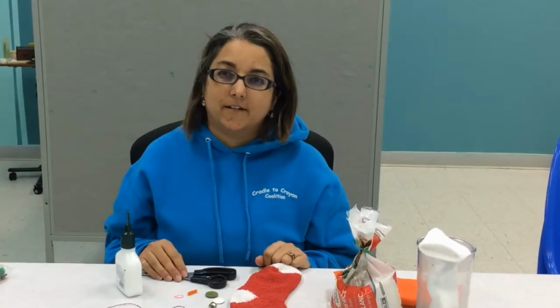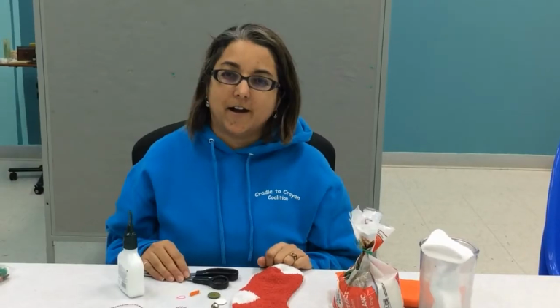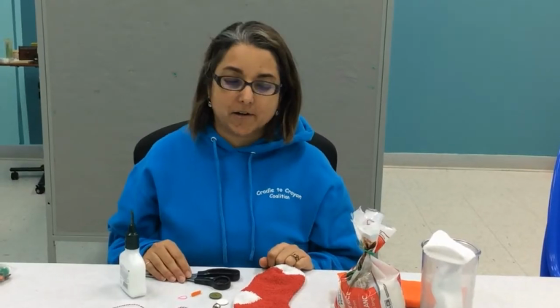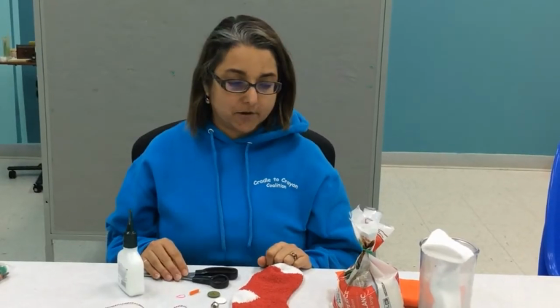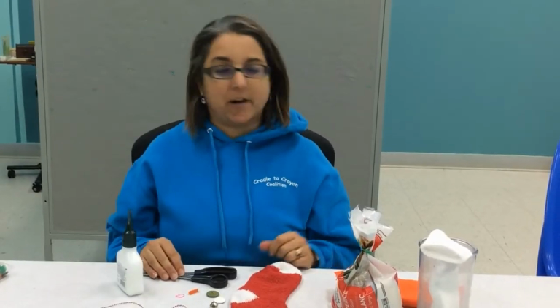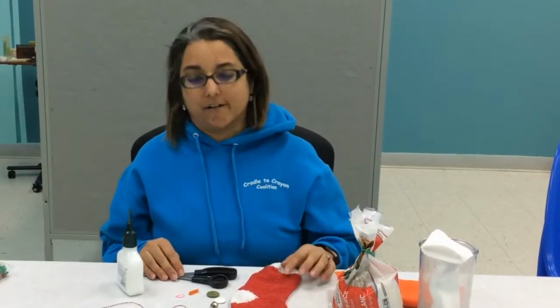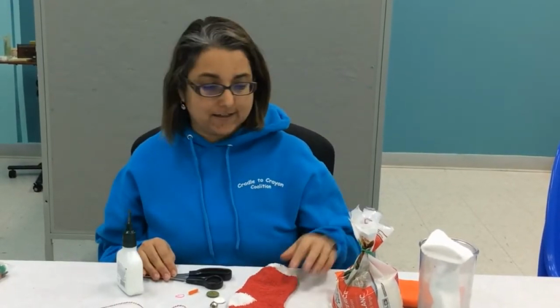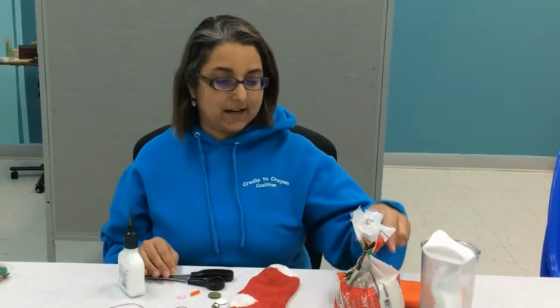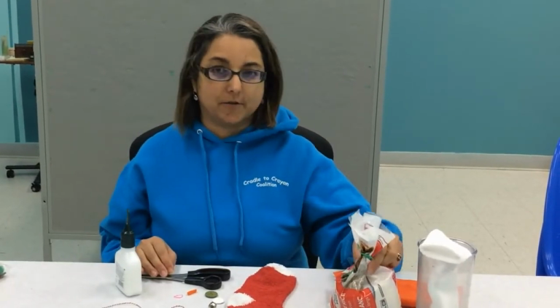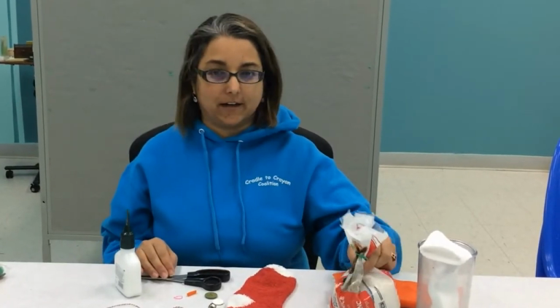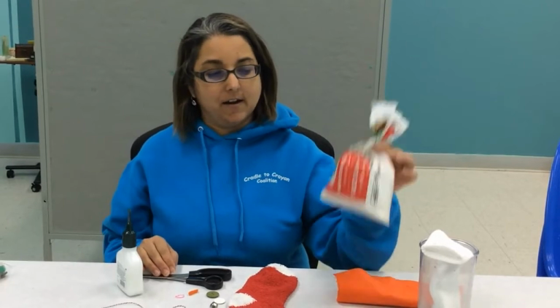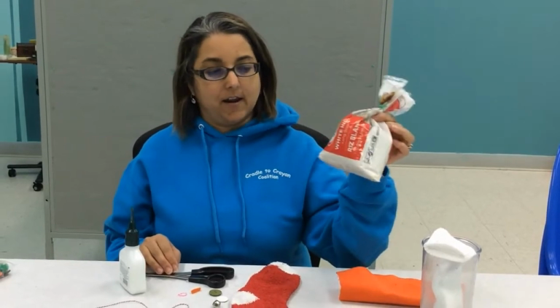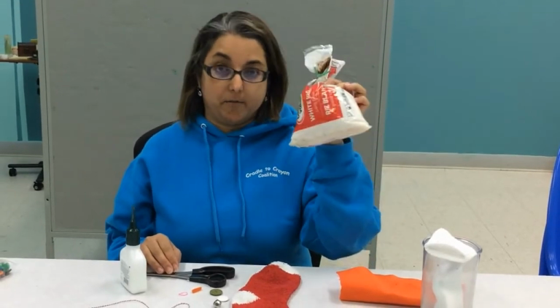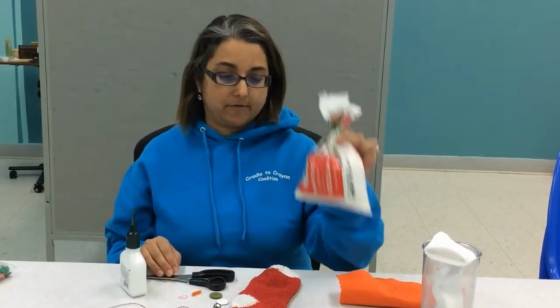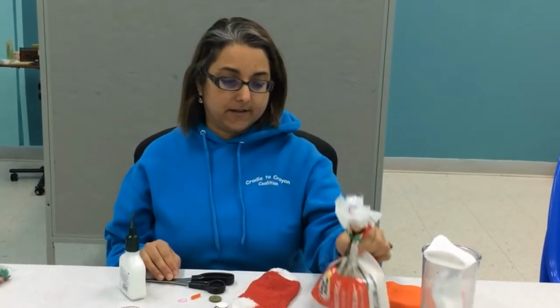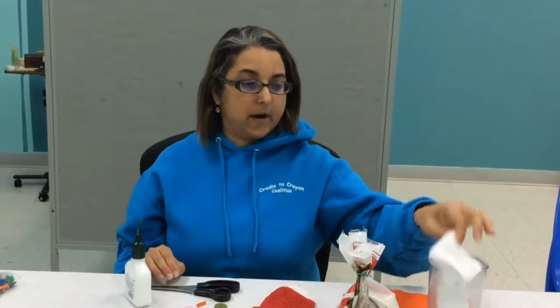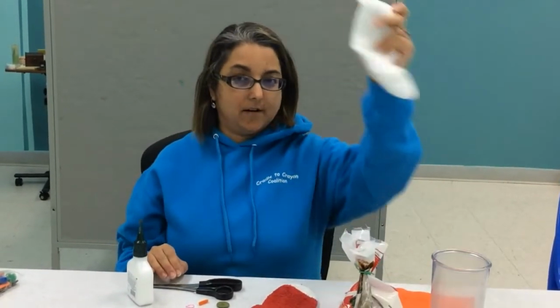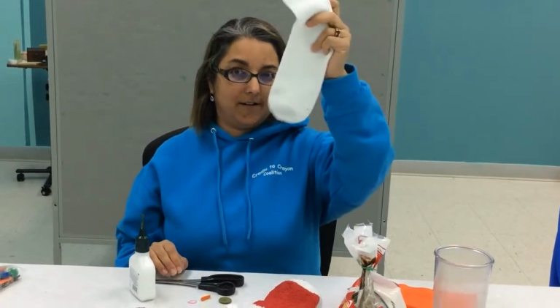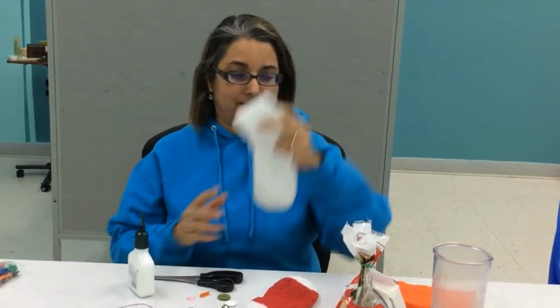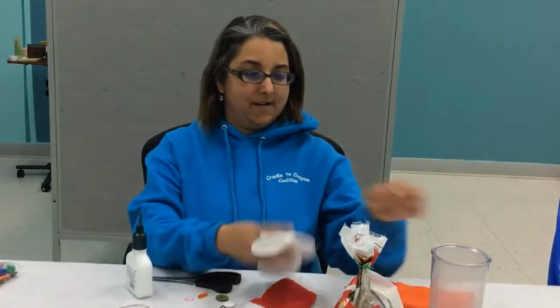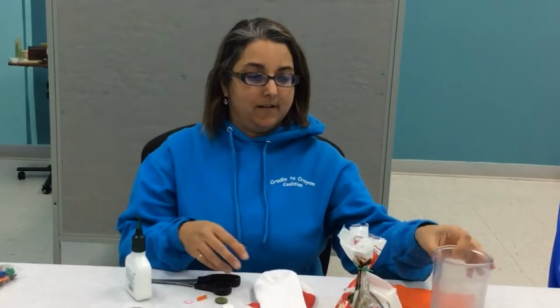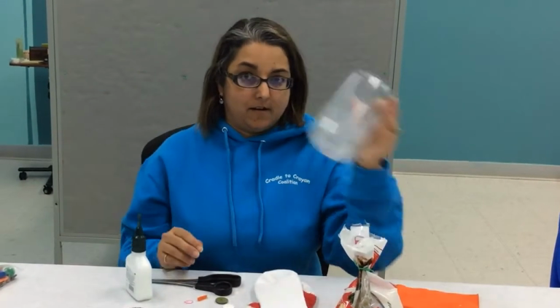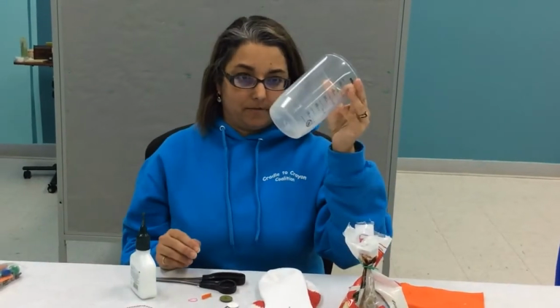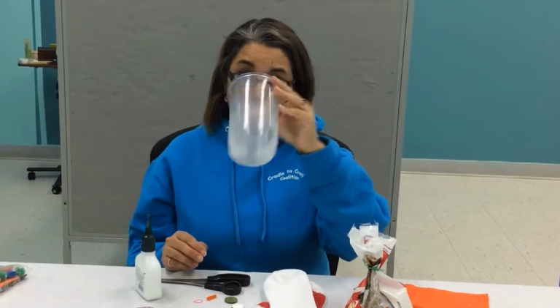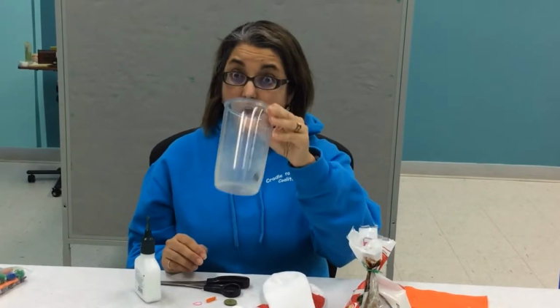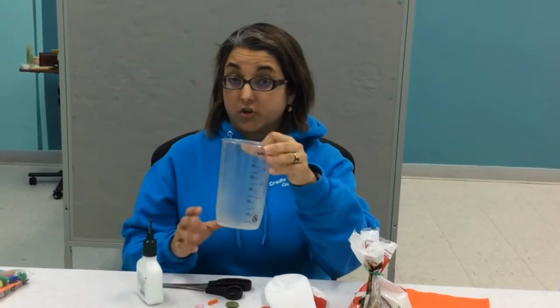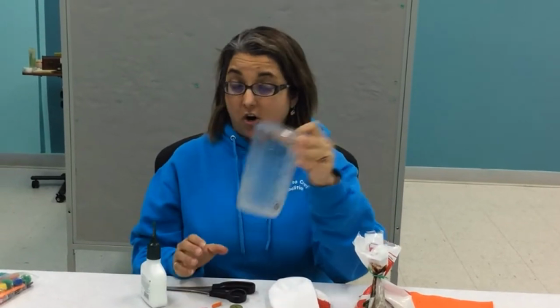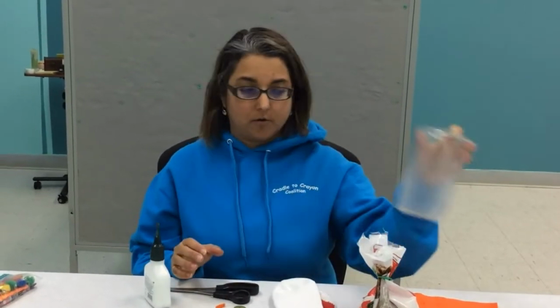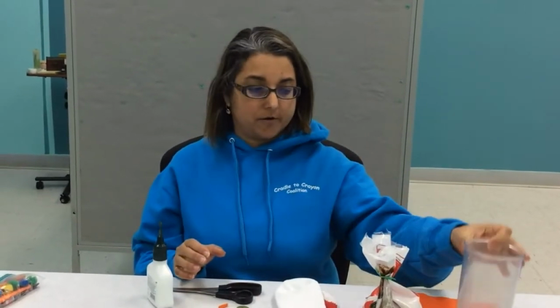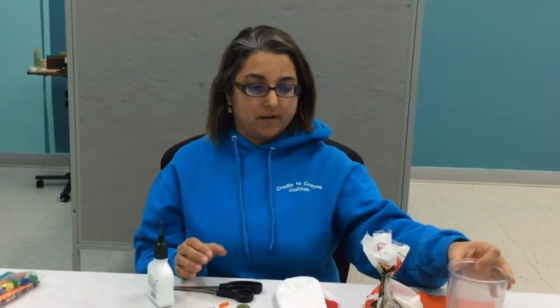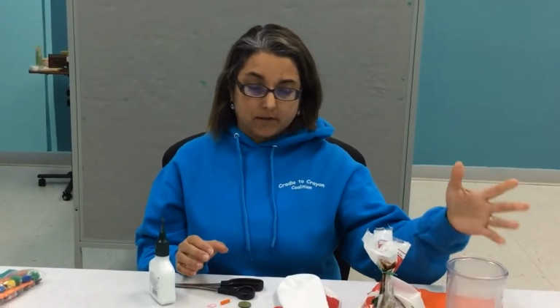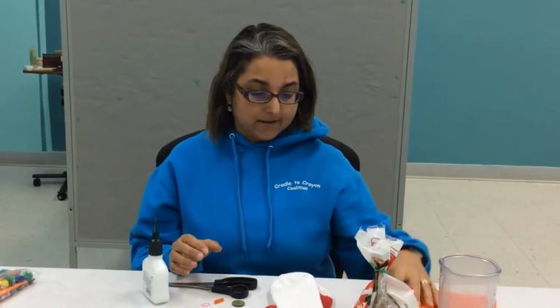Hi, welcome to our snowman craft. Today you are going to need a bag of rice, a white sock, and a tall jar or glass.